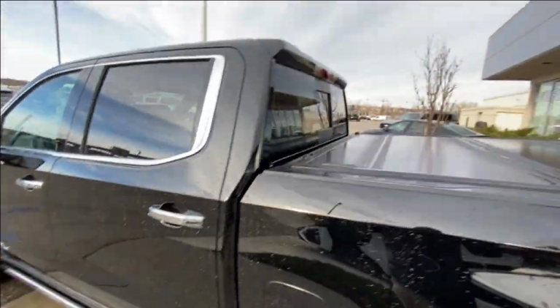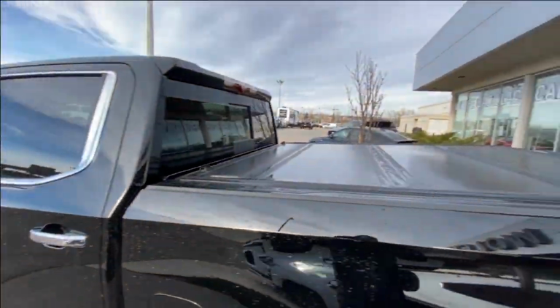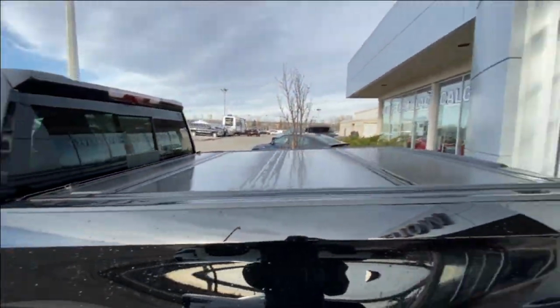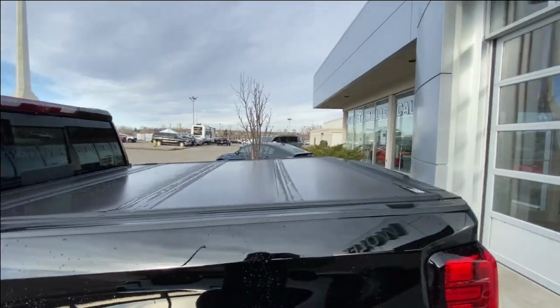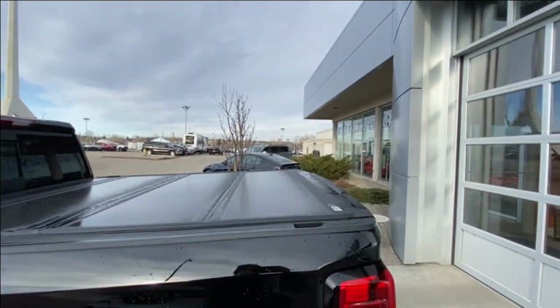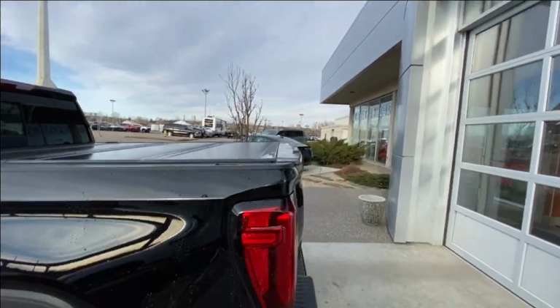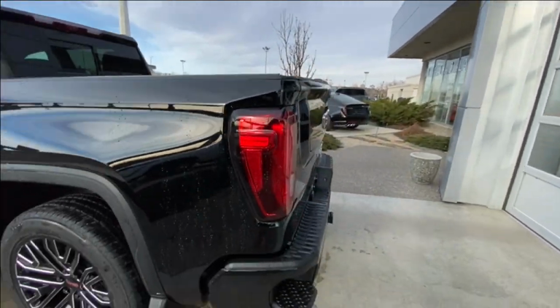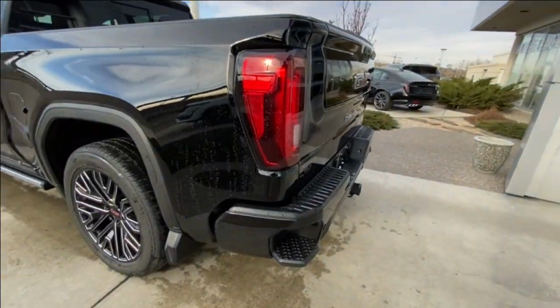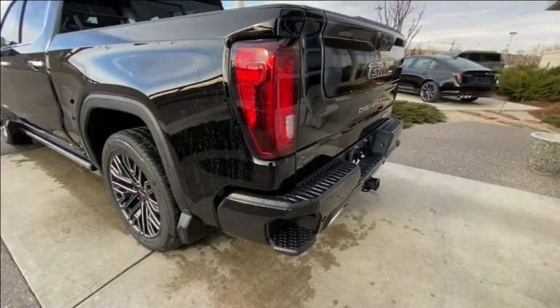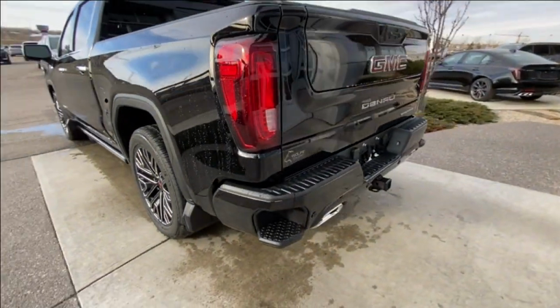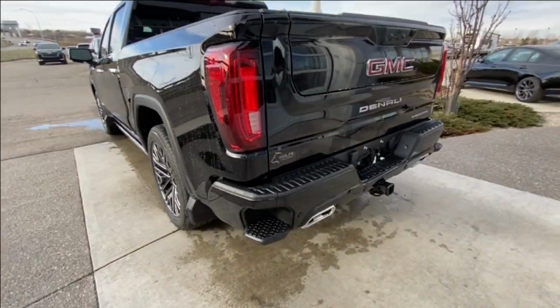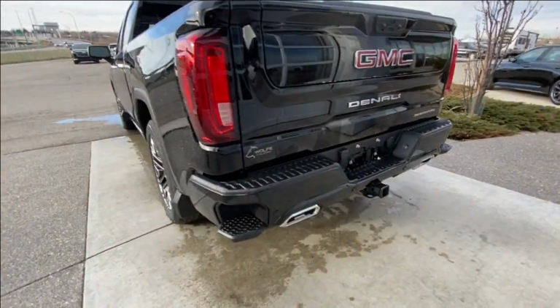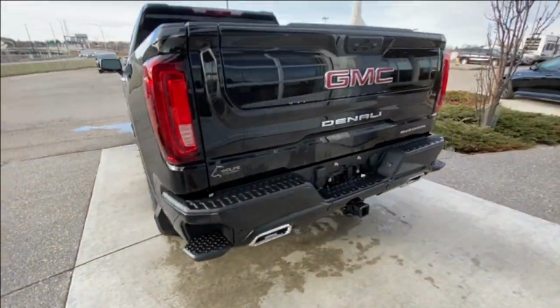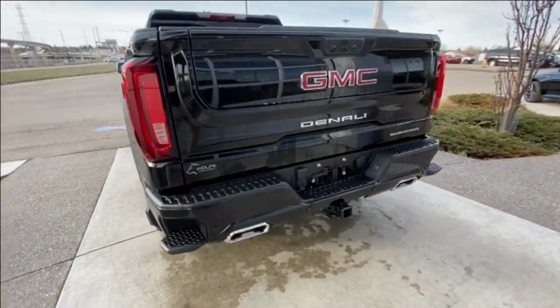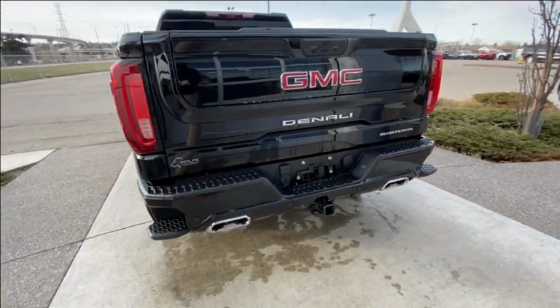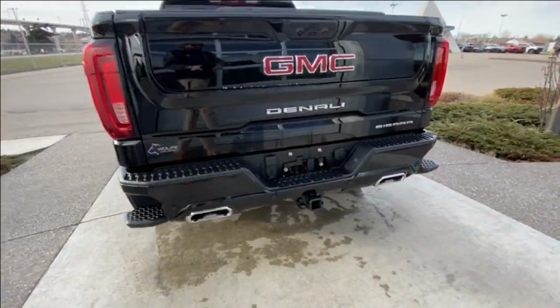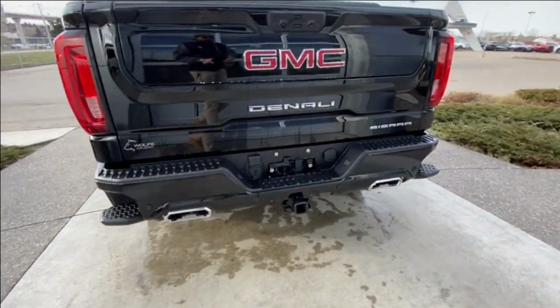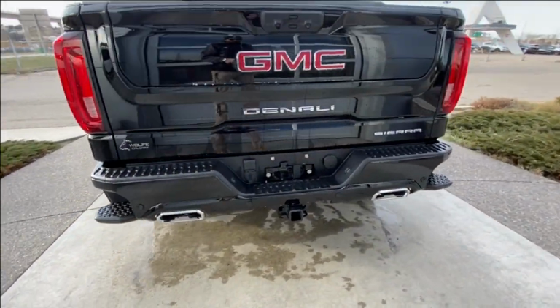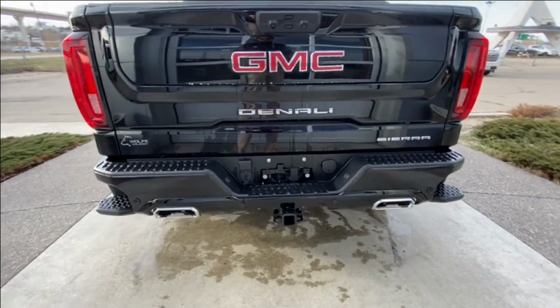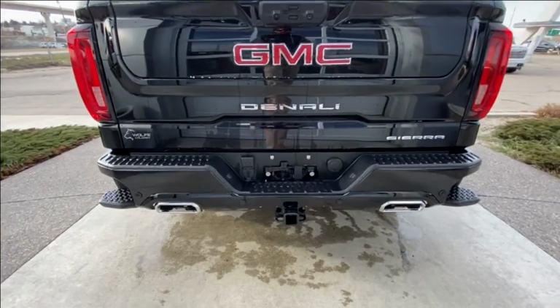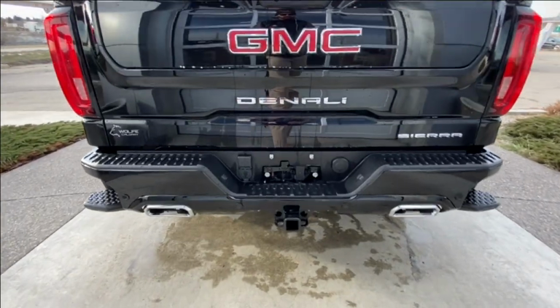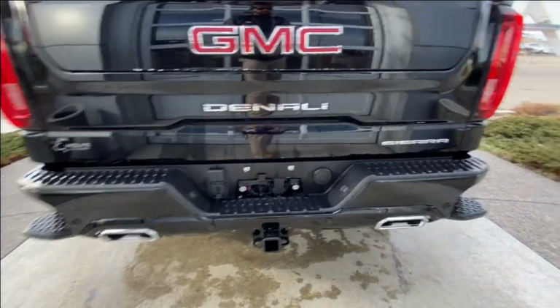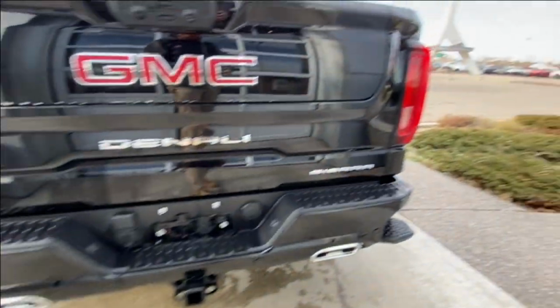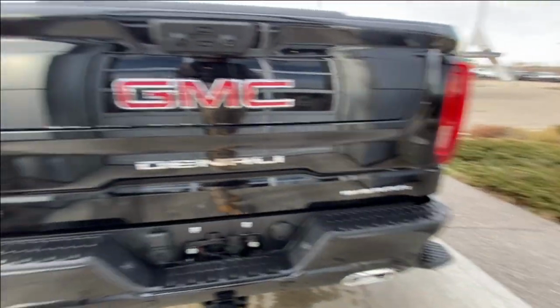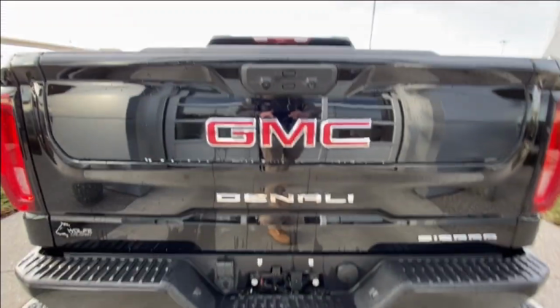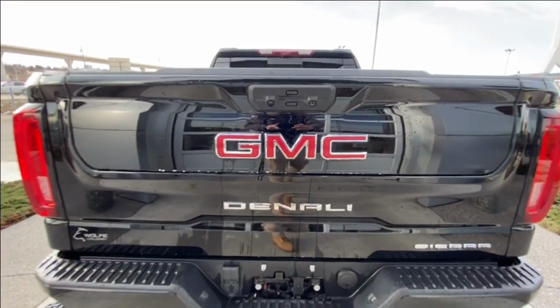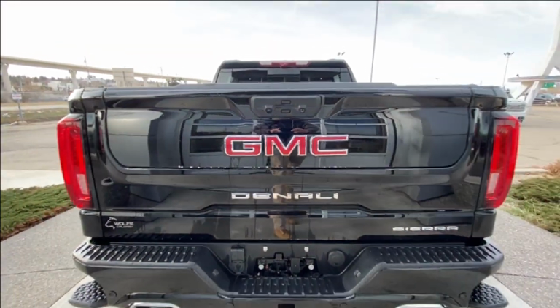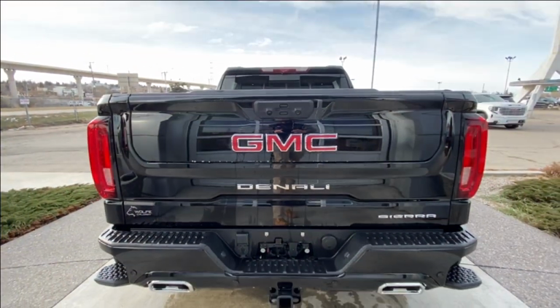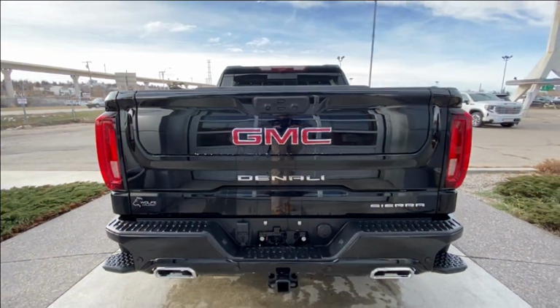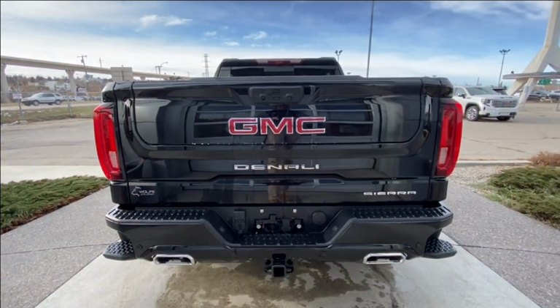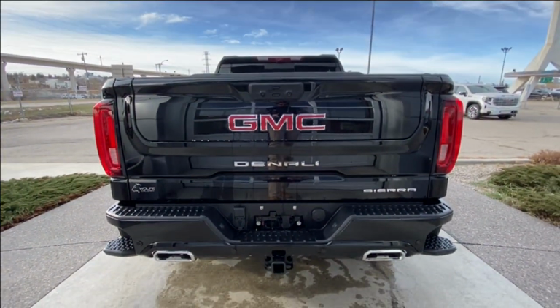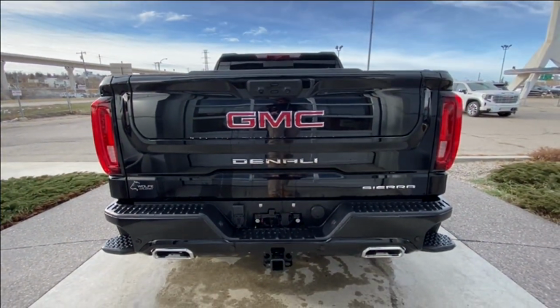A bed cover is also installed. At the back of the vehicle, we have side steps built into either side of the bumper, twin-comb-tipped exhaust, and a towing package is also installed. Sierra, Denali, and GMC badging can all be found on the Multi-Pro tailgate.